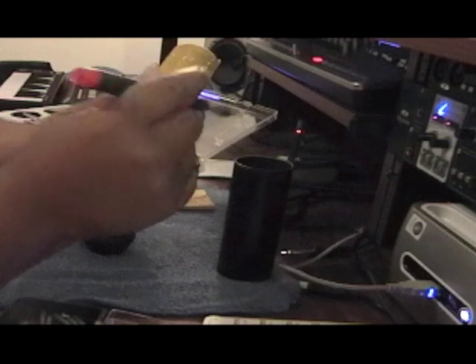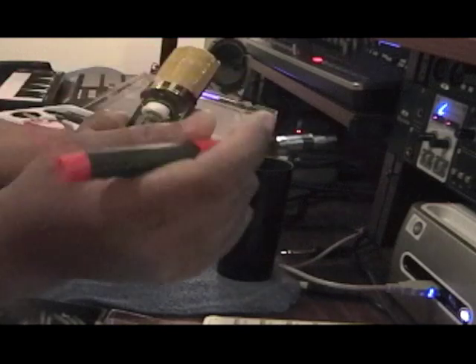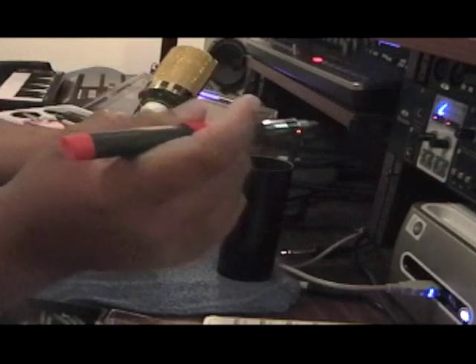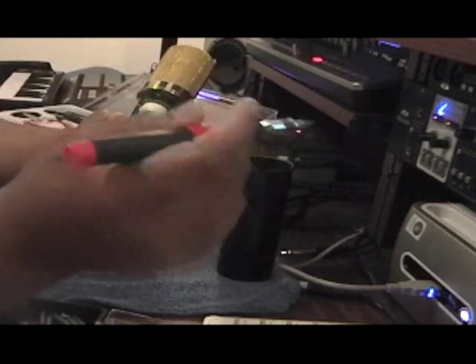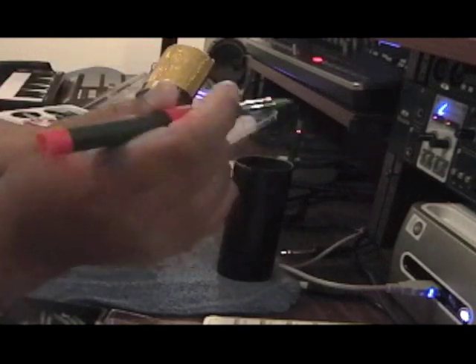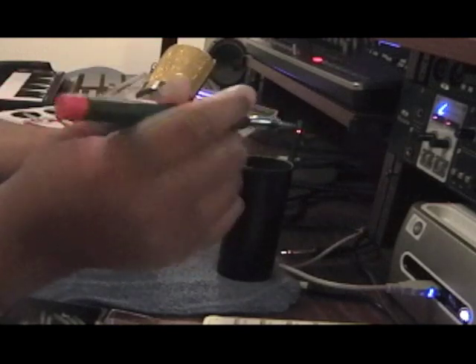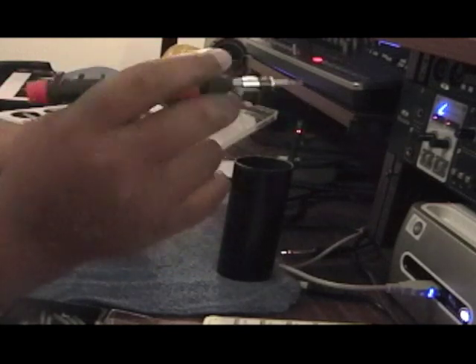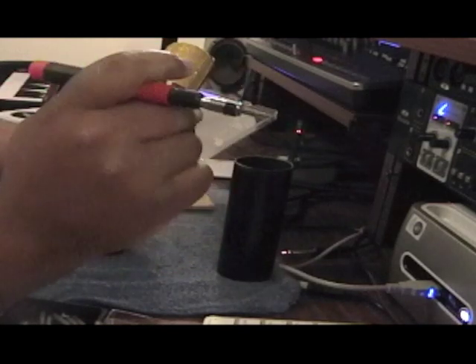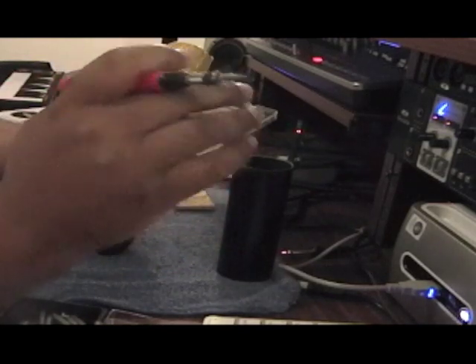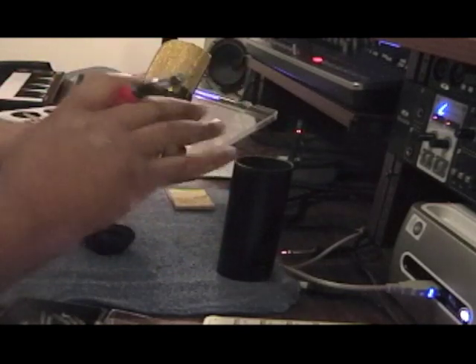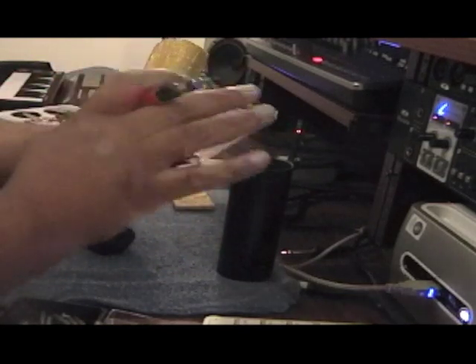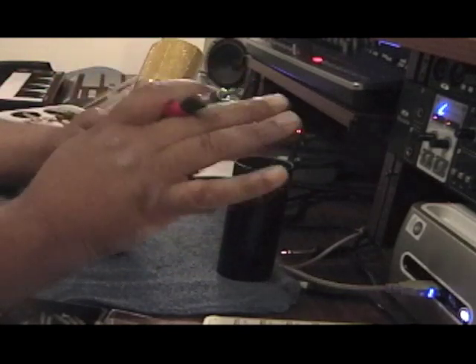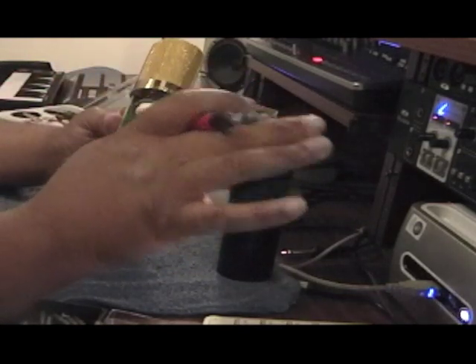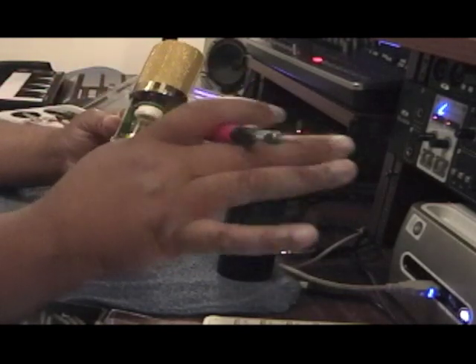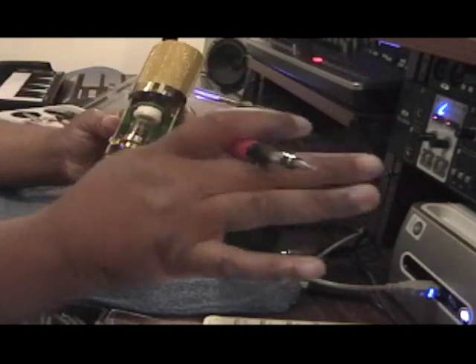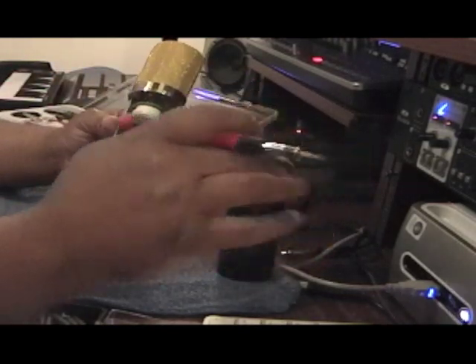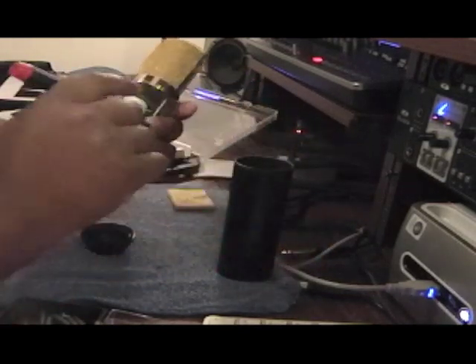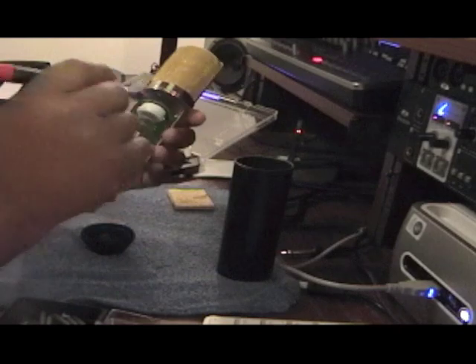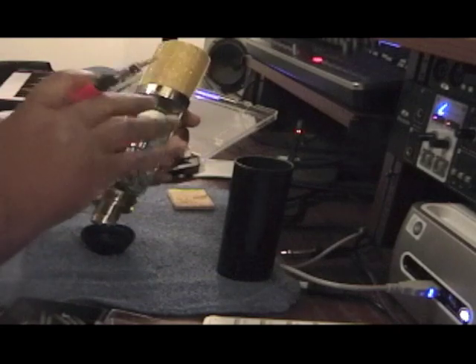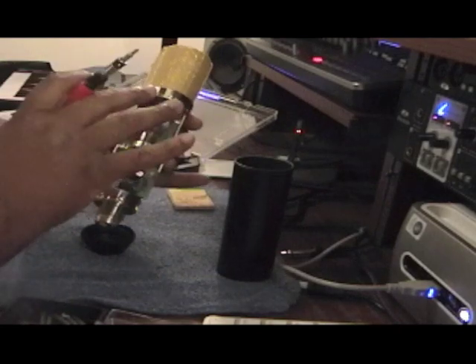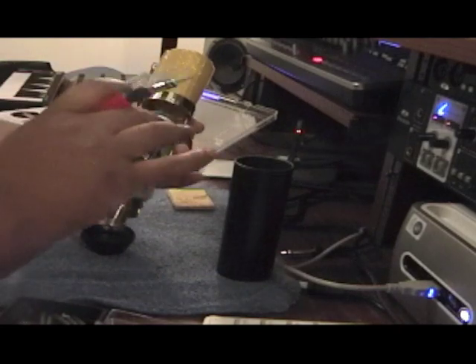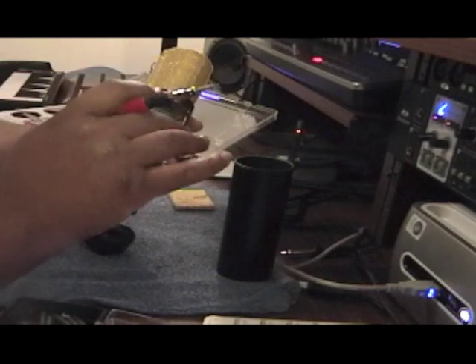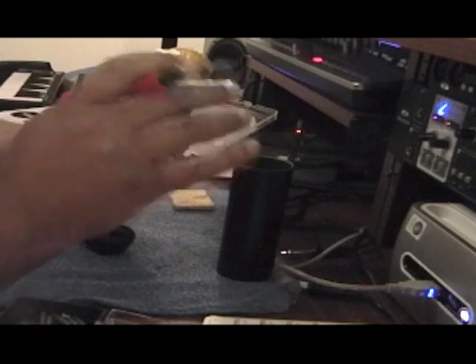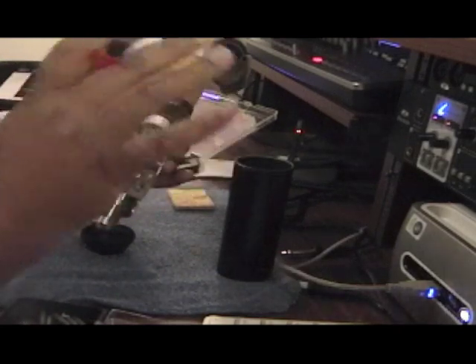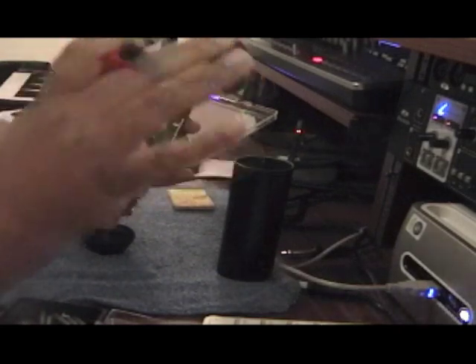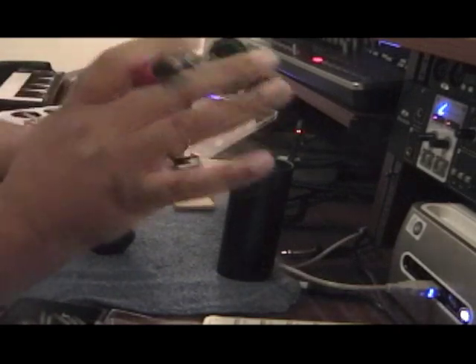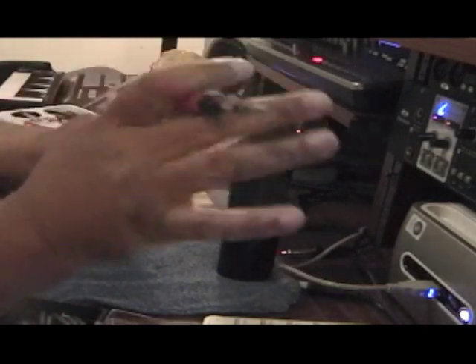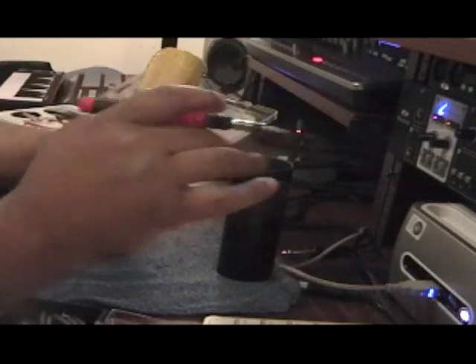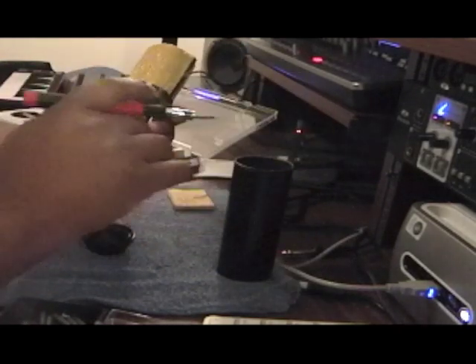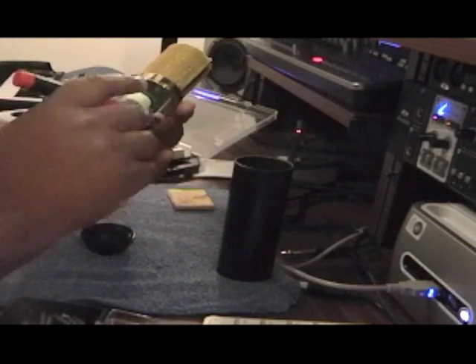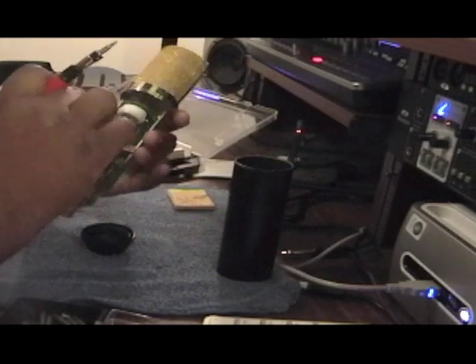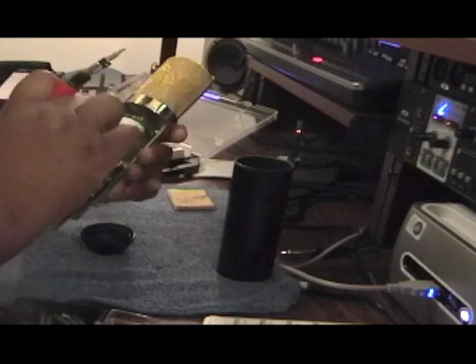Never use the electric drill on any of your equipment. Don't do that — especially on stuff like this, you'll really jack something up. We don't want to do that.